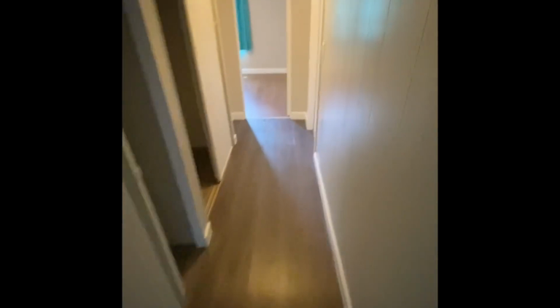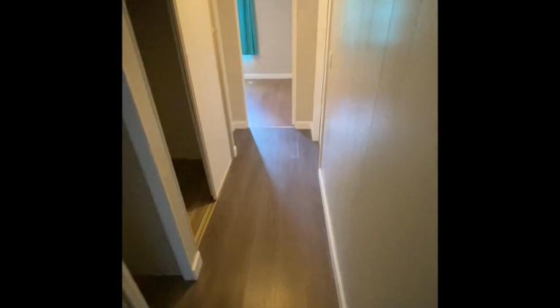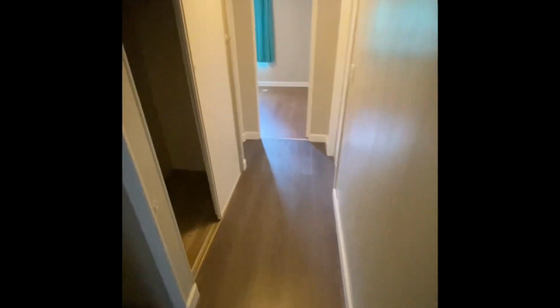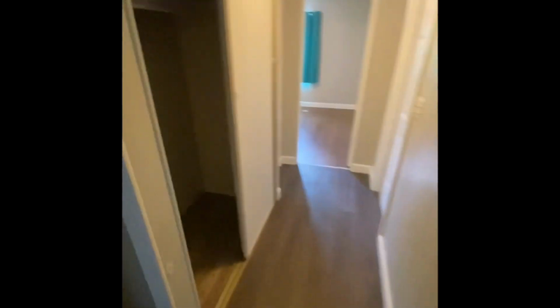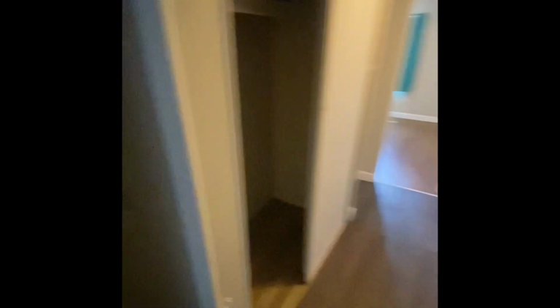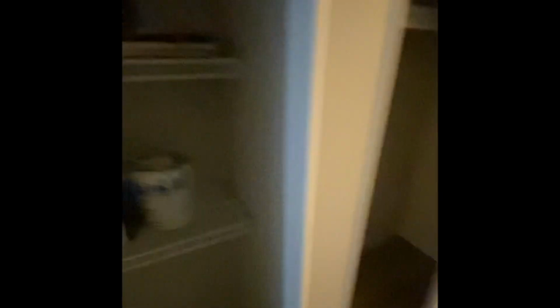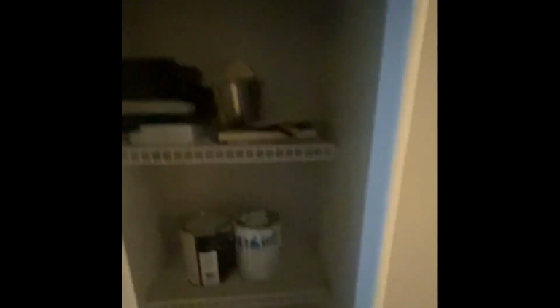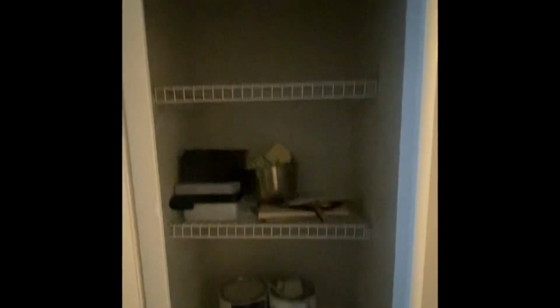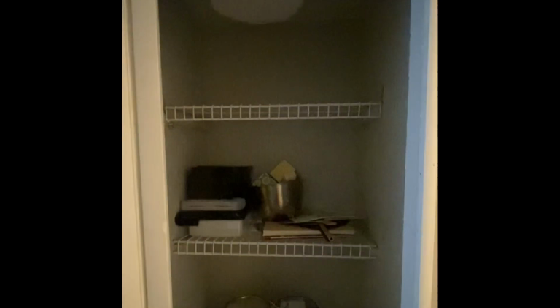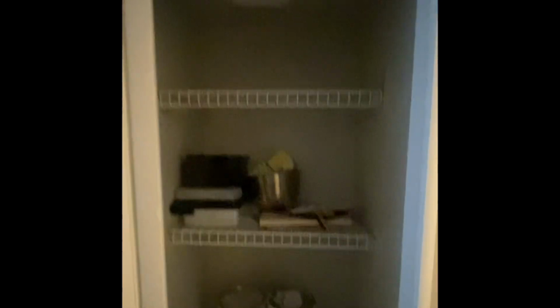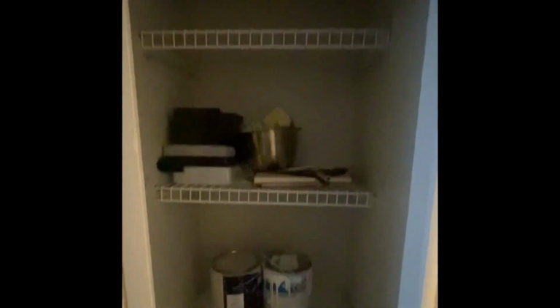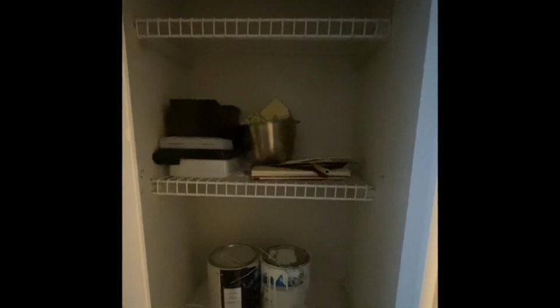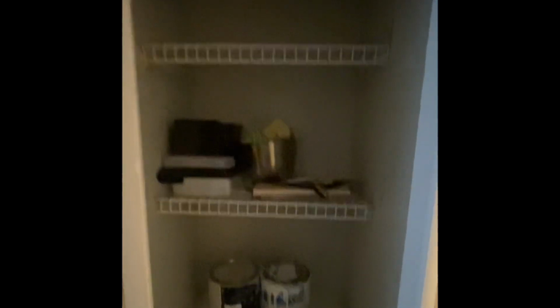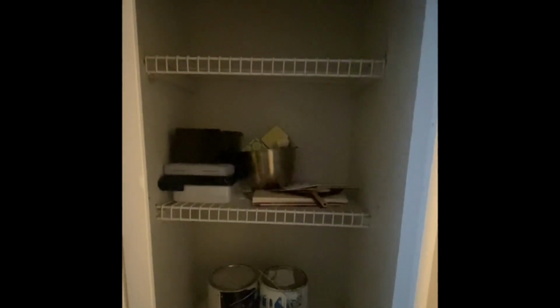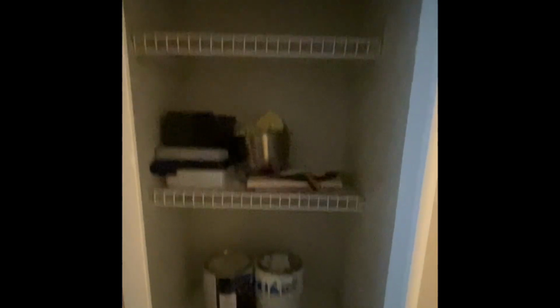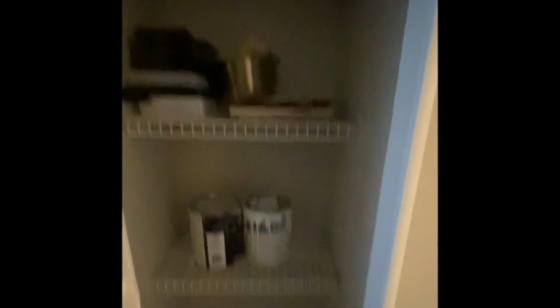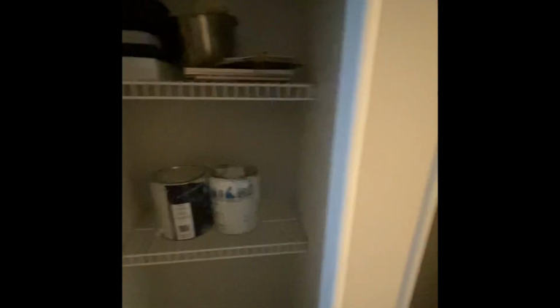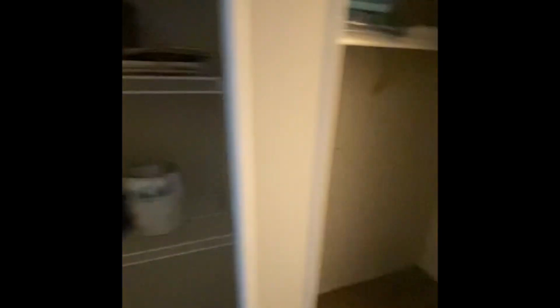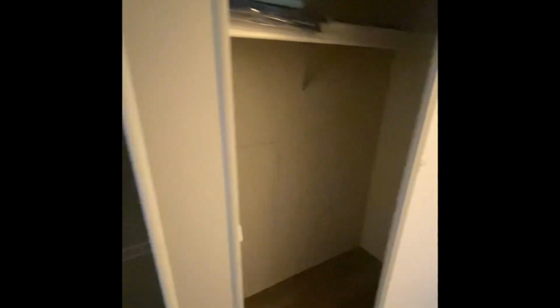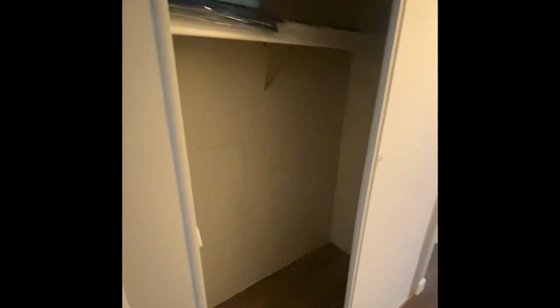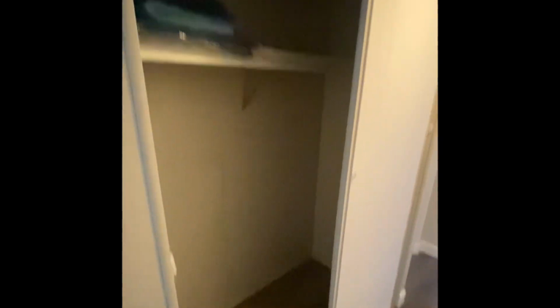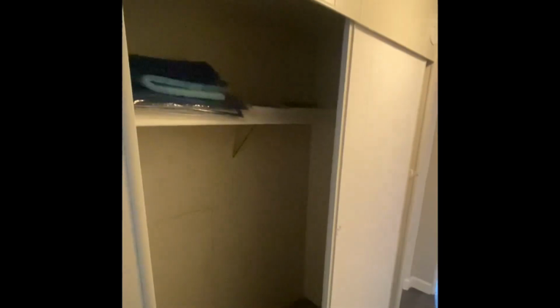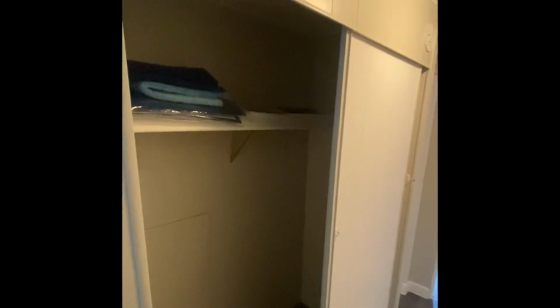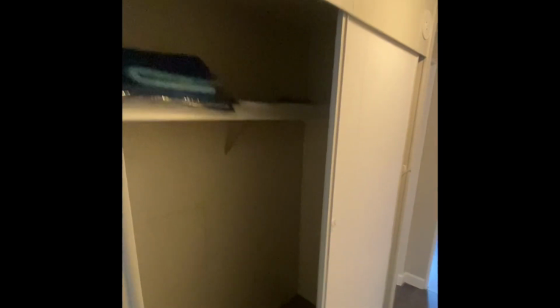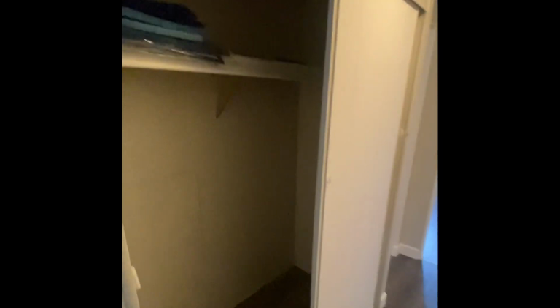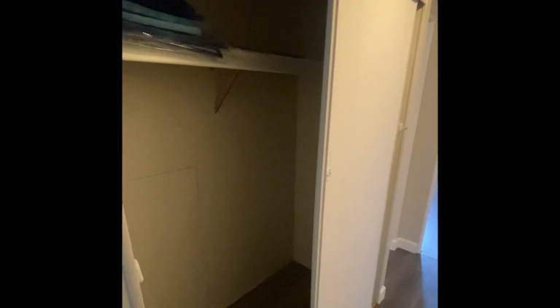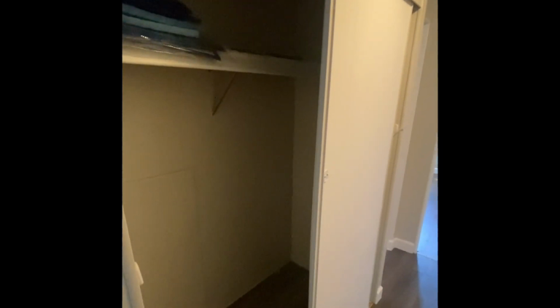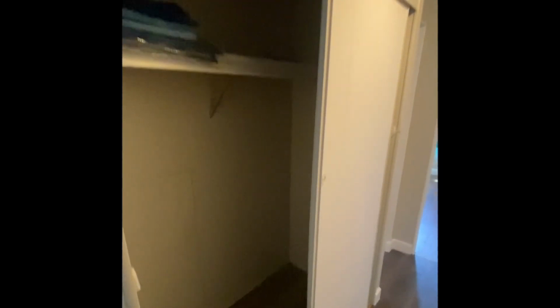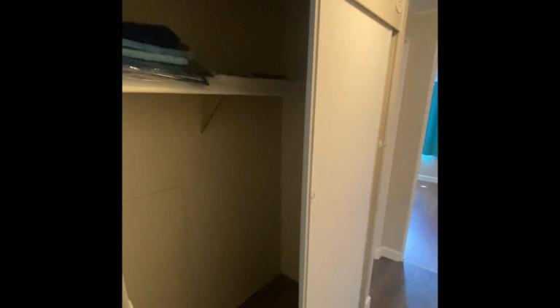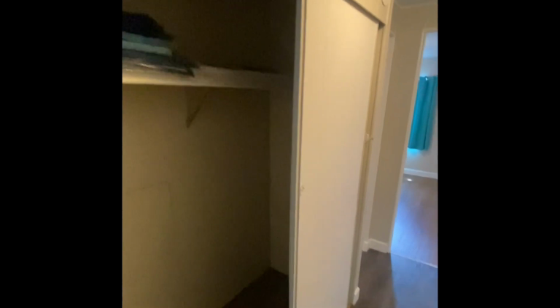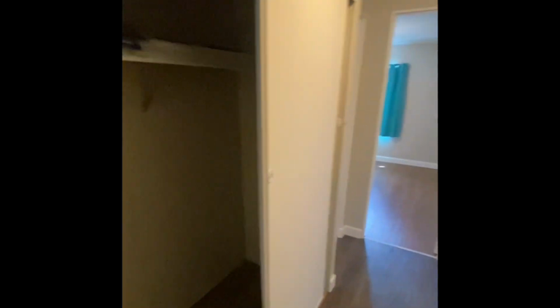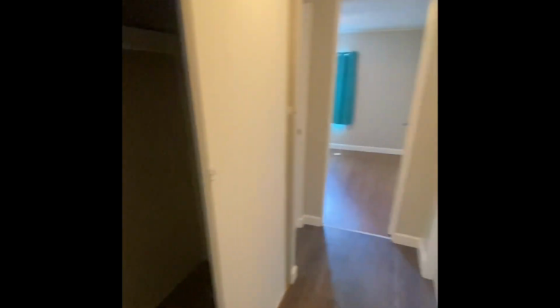Tons of storage in this home — there's a utility closet here with some extra paint, and then a full closet in the hallway as well where you can put your jackets or additional clothing.